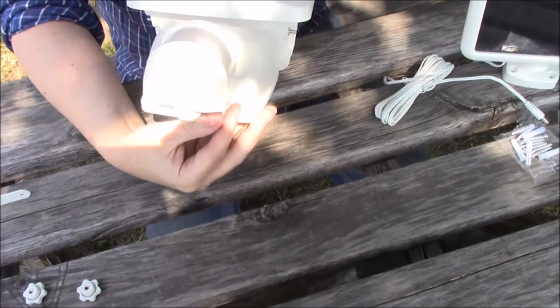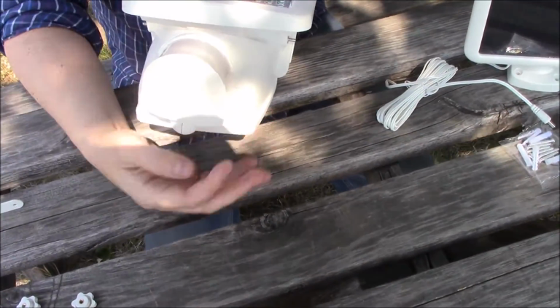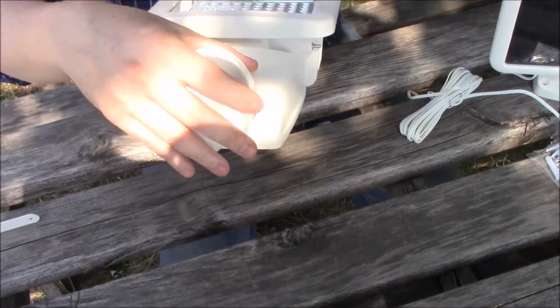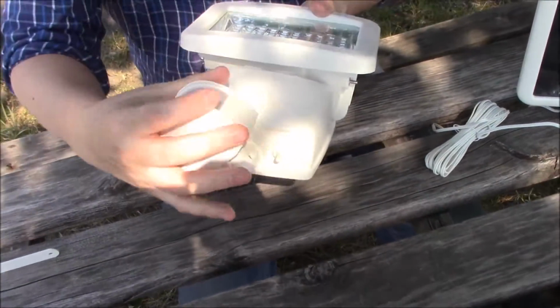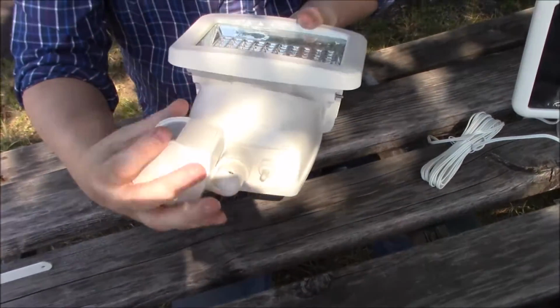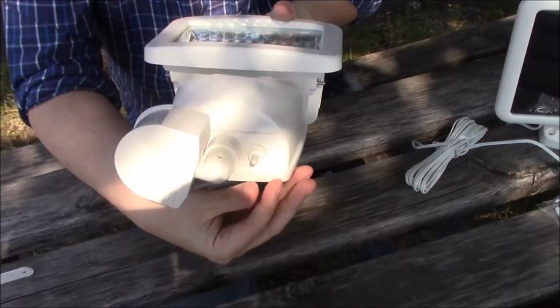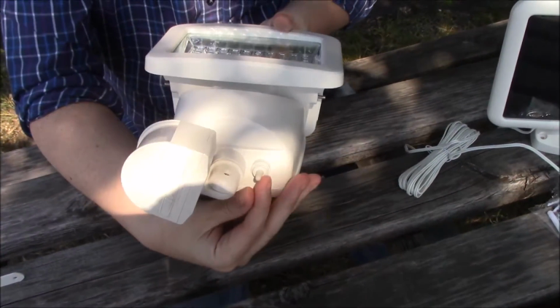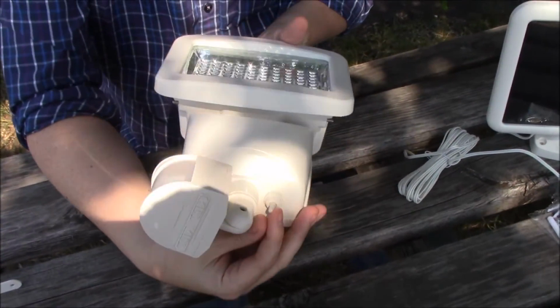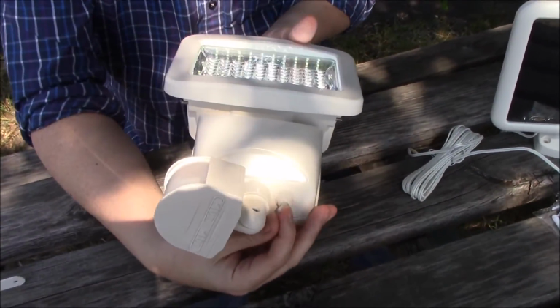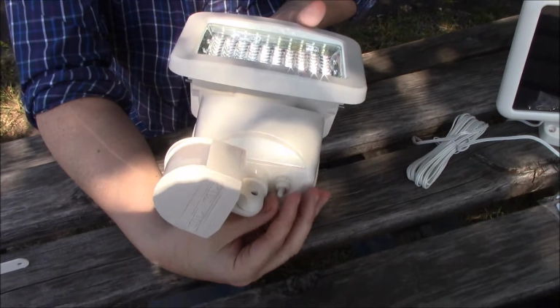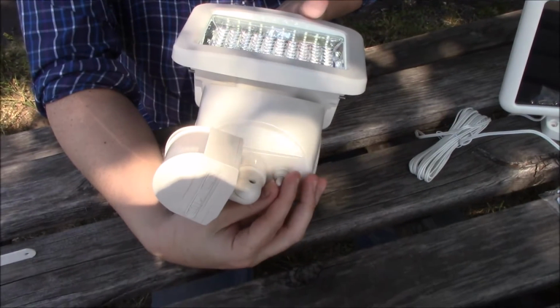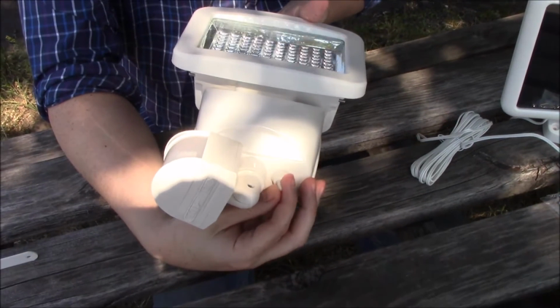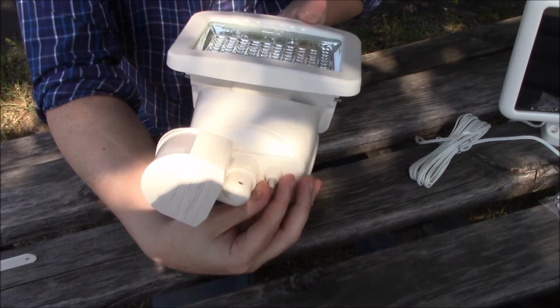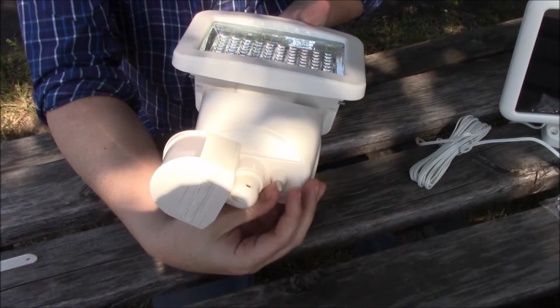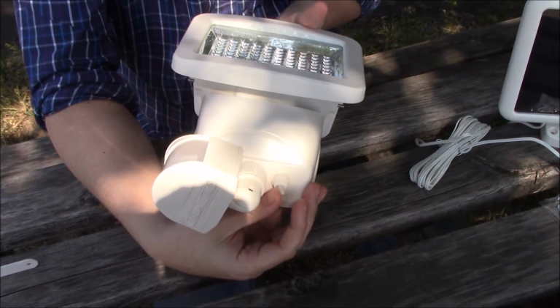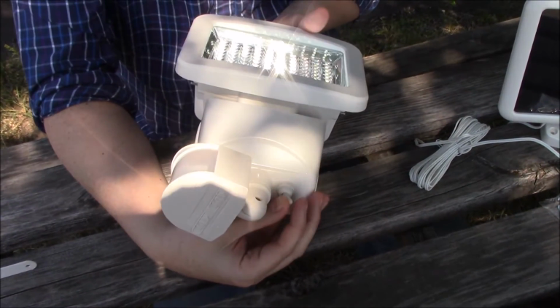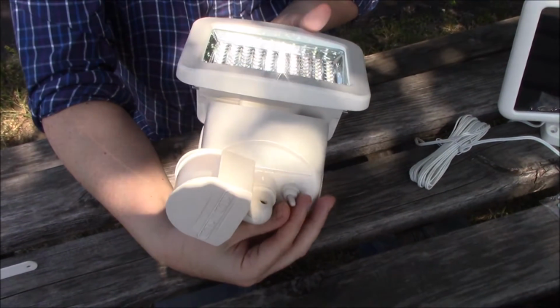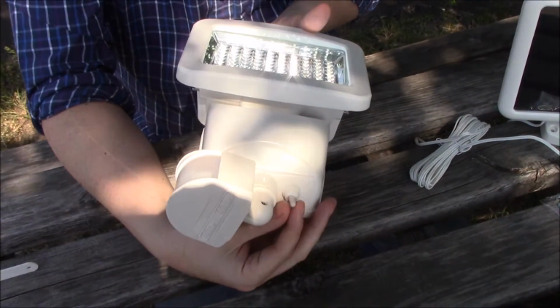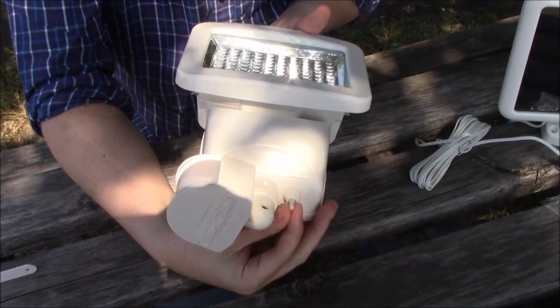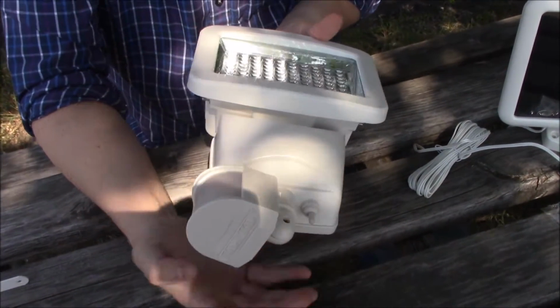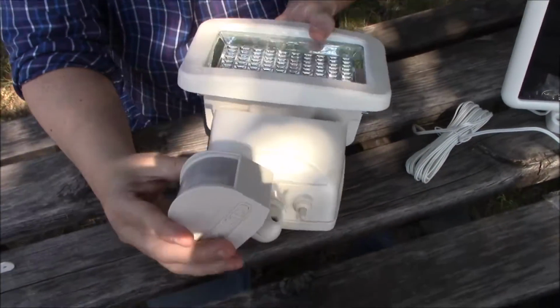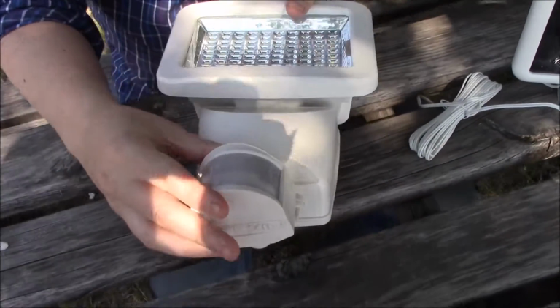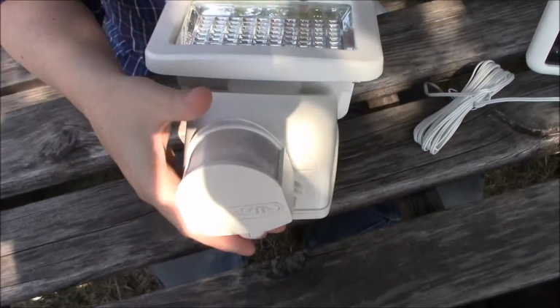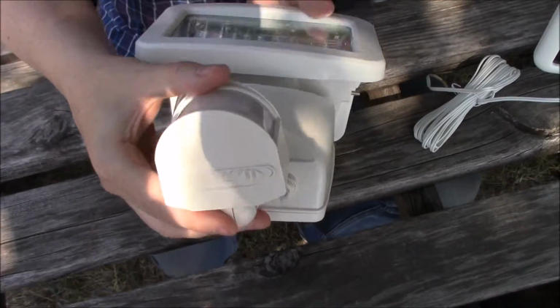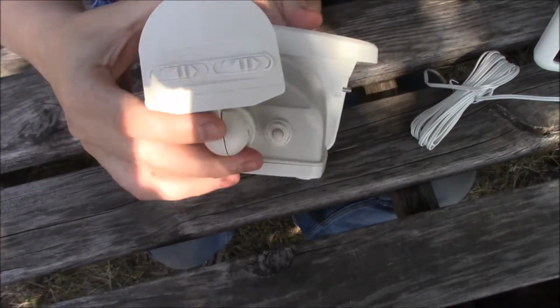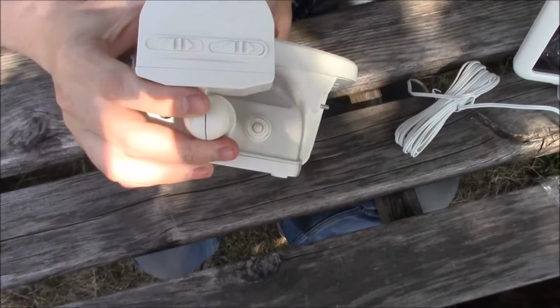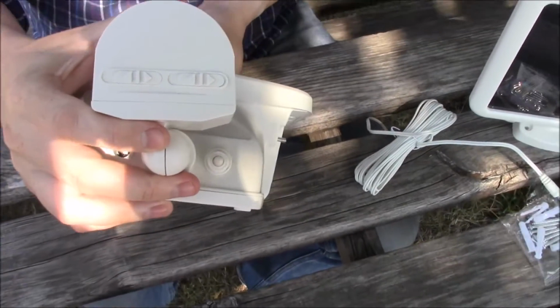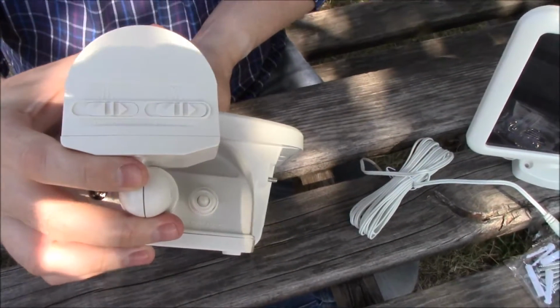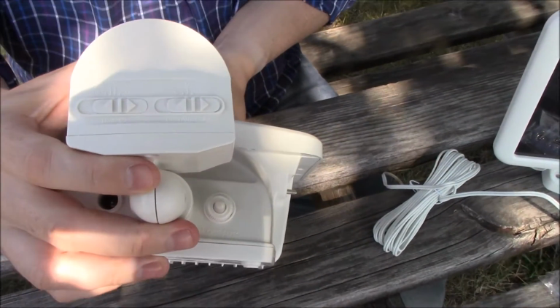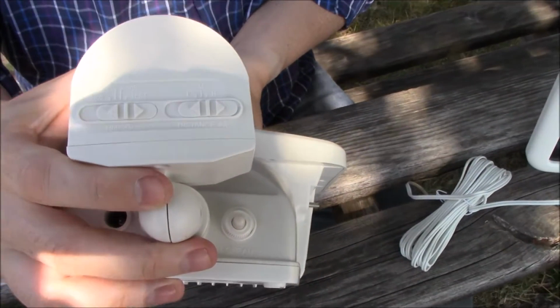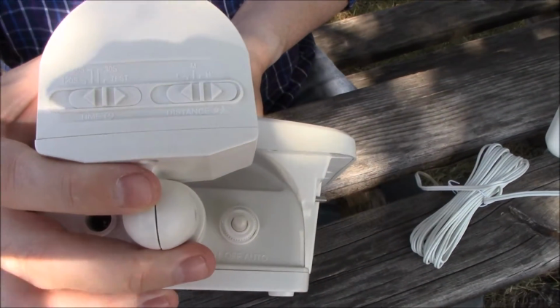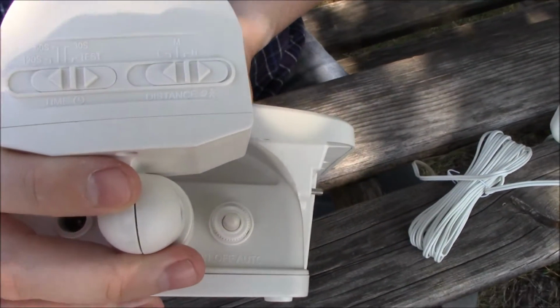Get to know the control buttons on the unit. There is the main switch with three positions: on, off, and auto. Then underneath the sensor you can find the time and distance adjustment sliders.